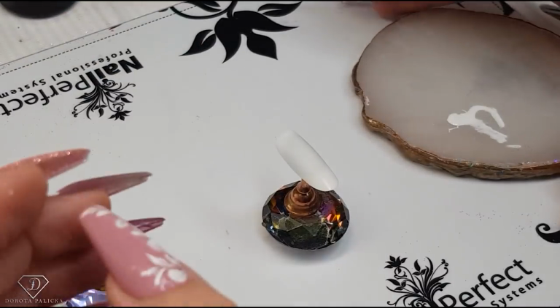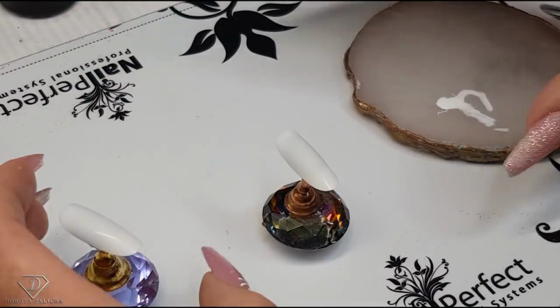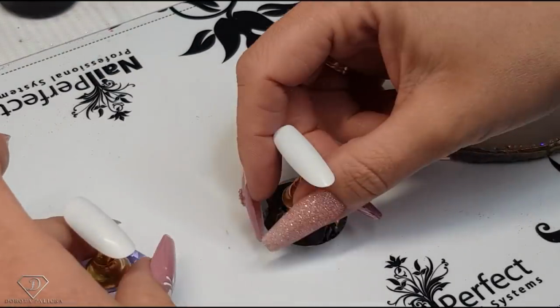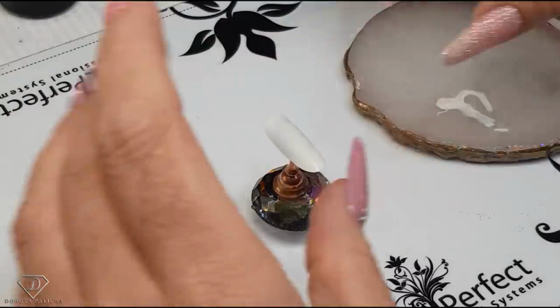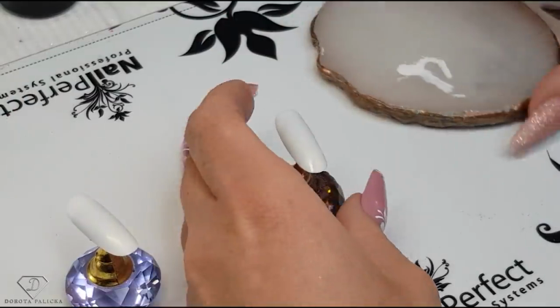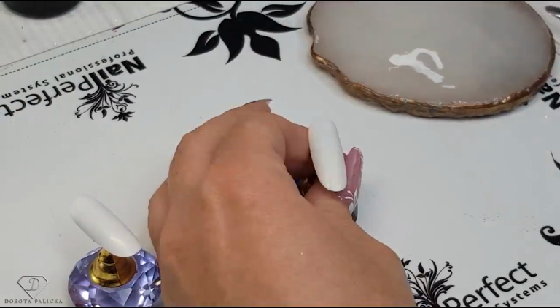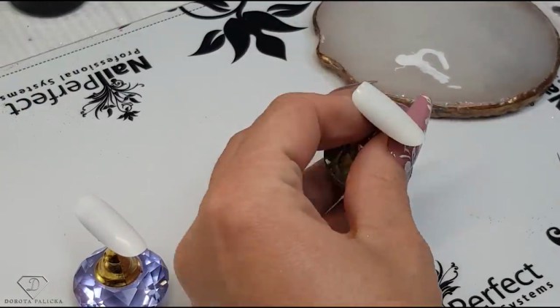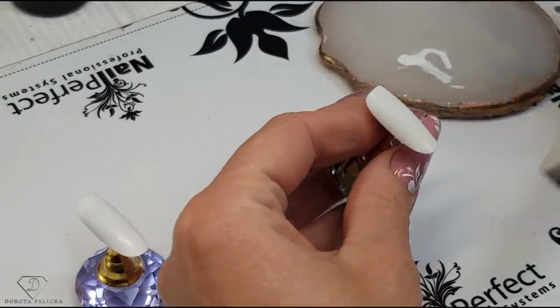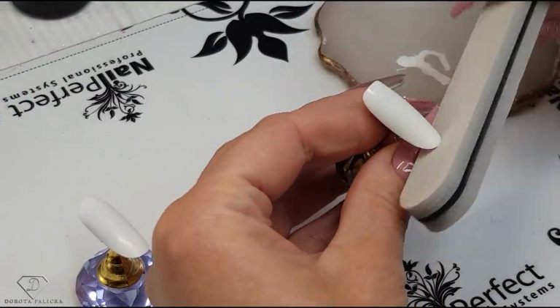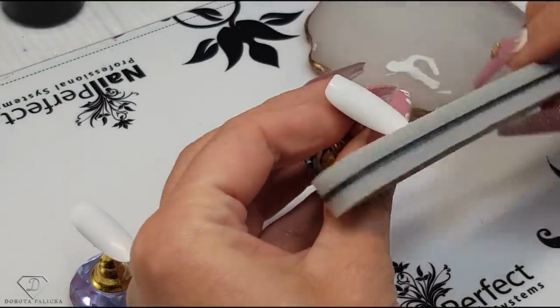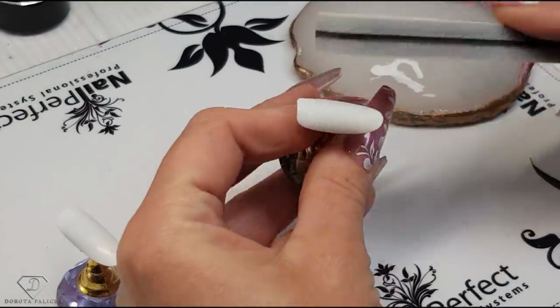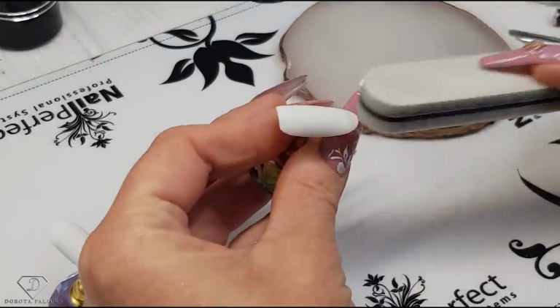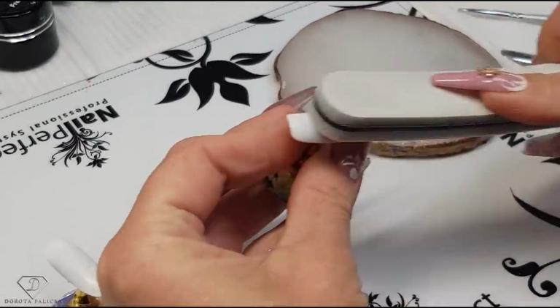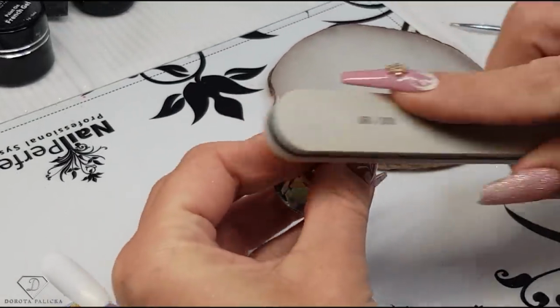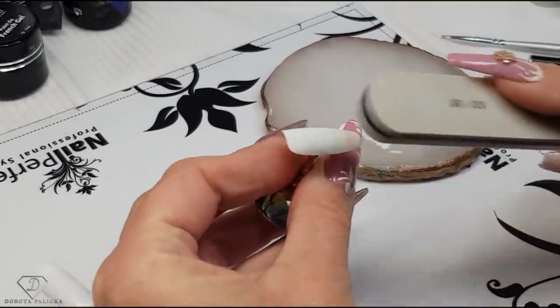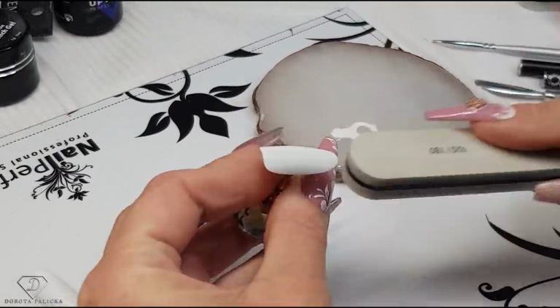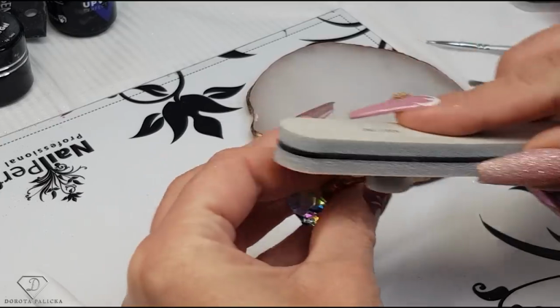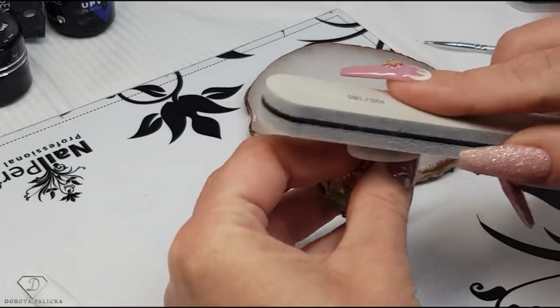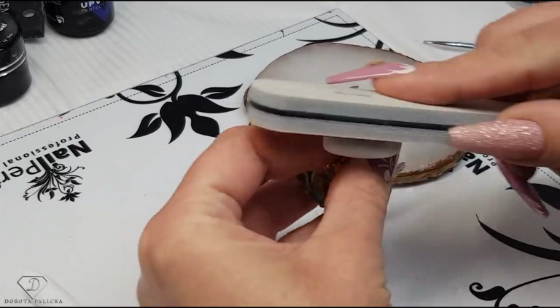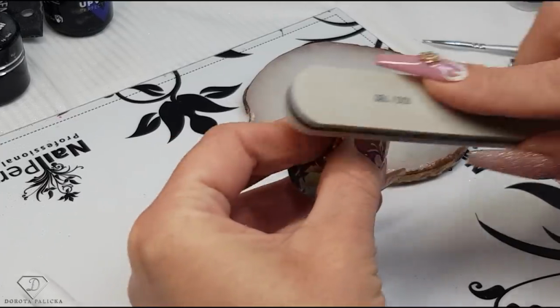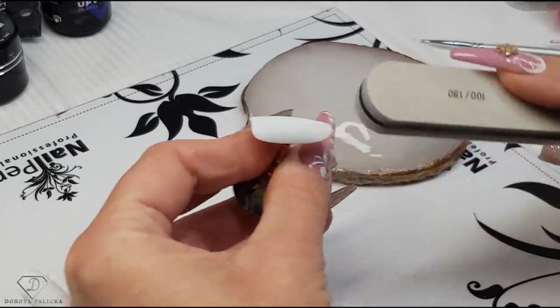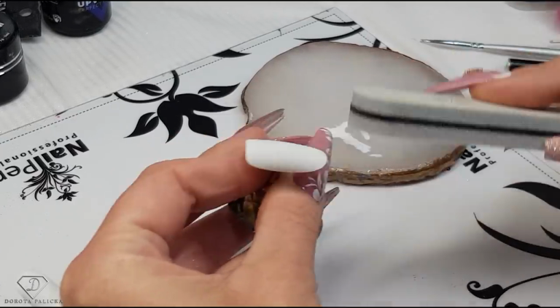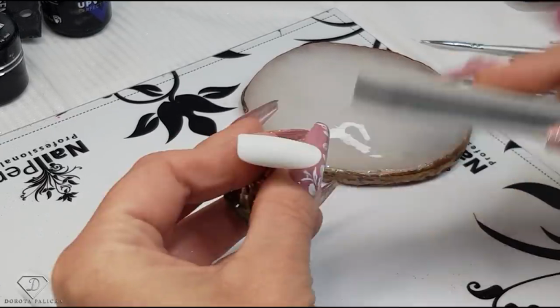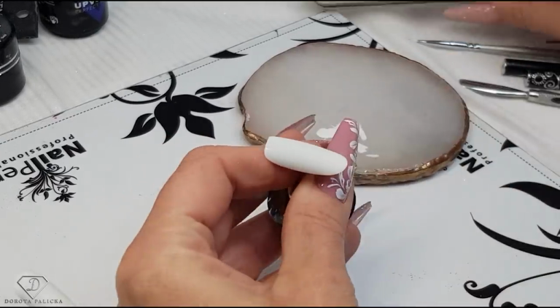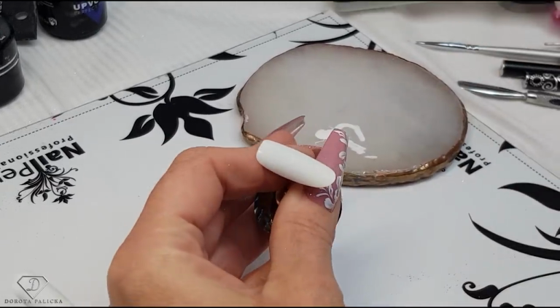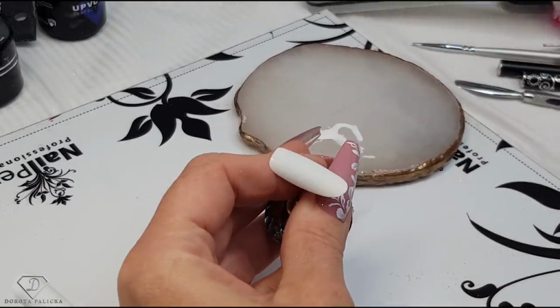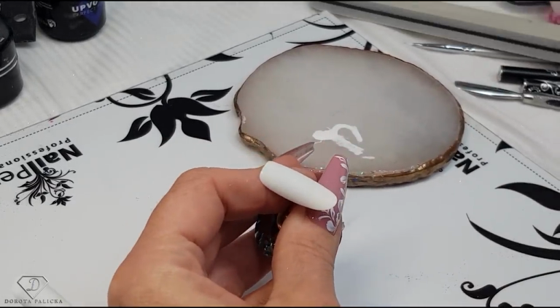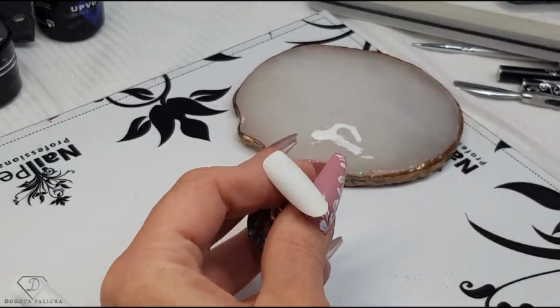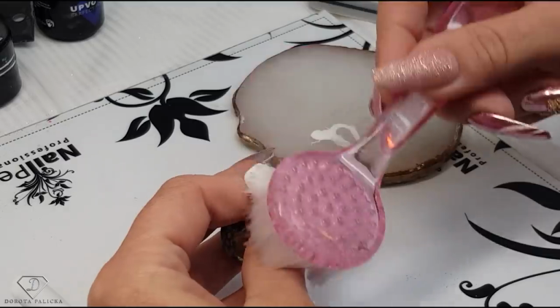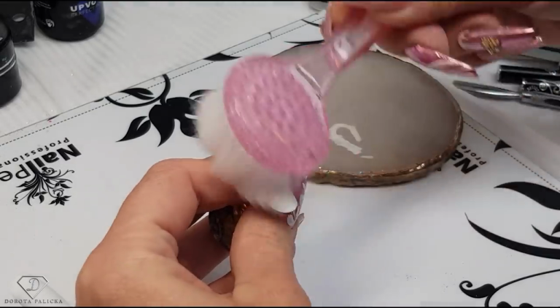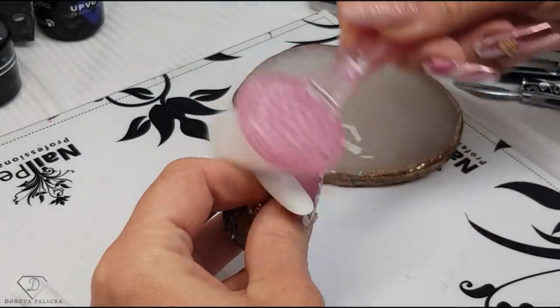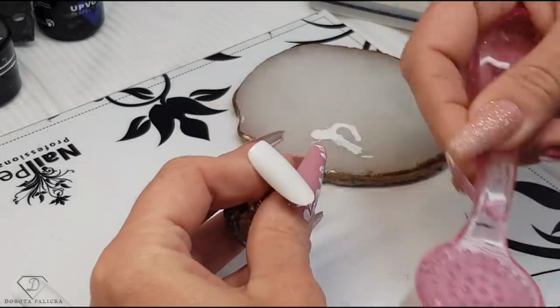I've got some tips here which I'm just going to give them a quick bath, just so the gel is going to stick to them, and then remove the dust.